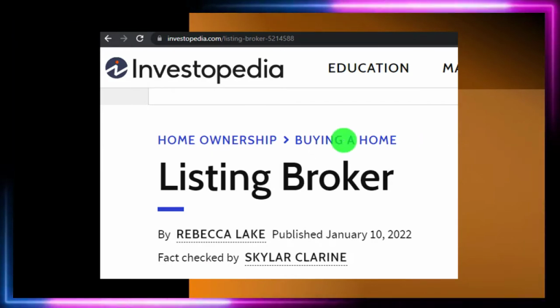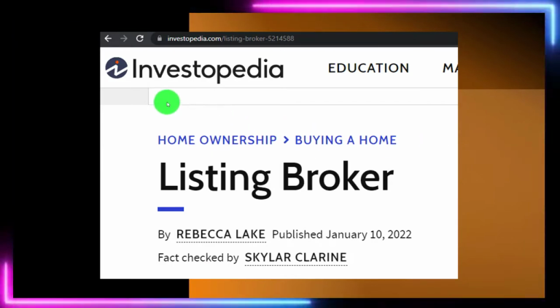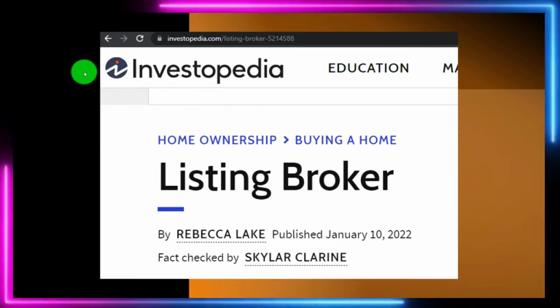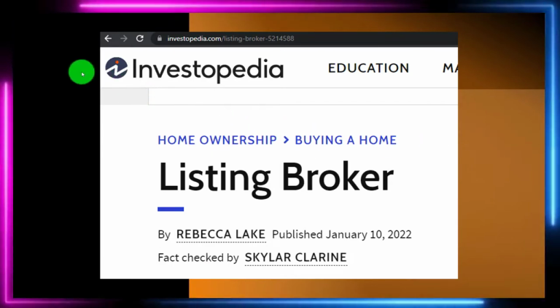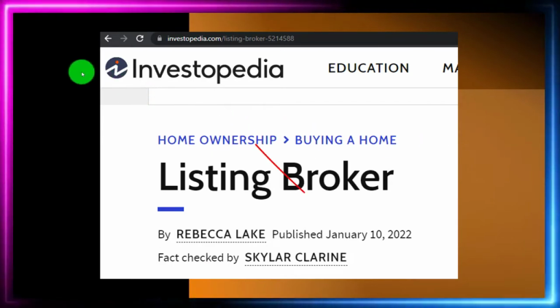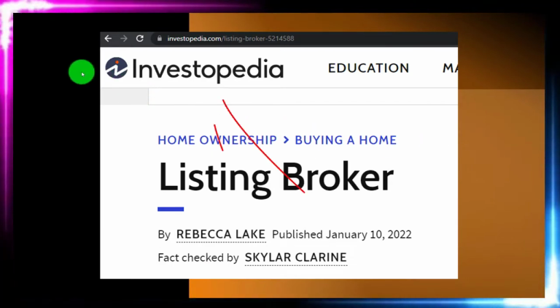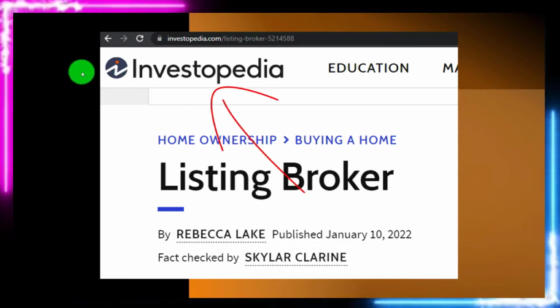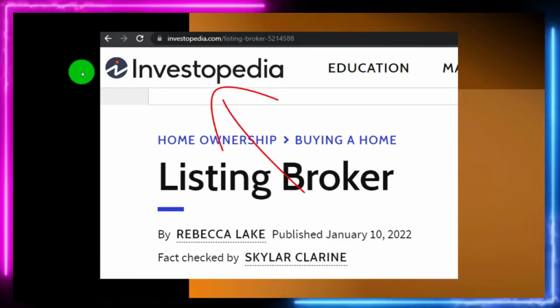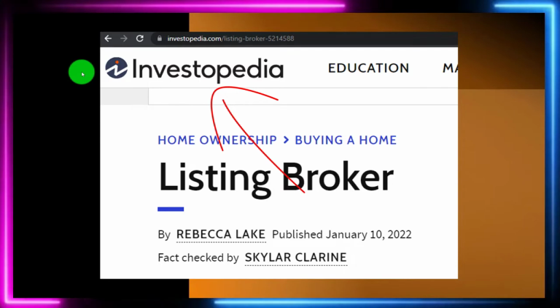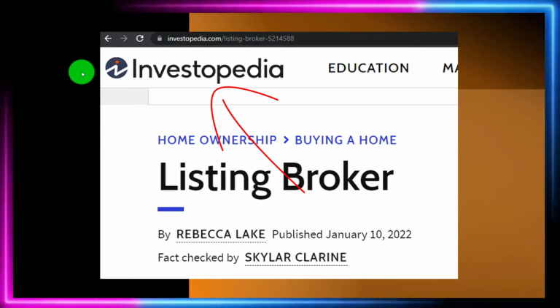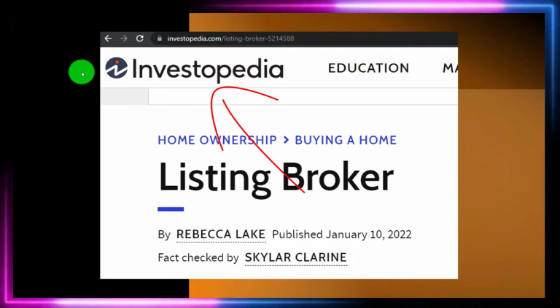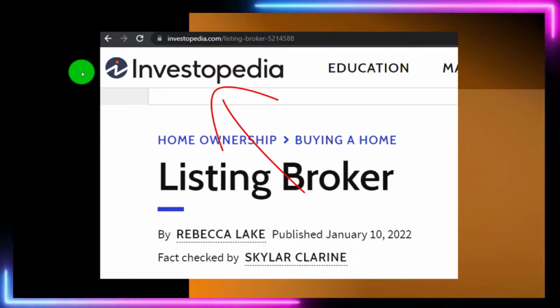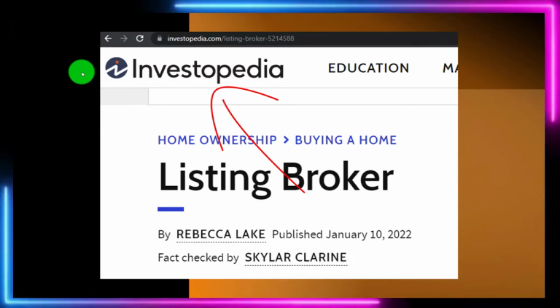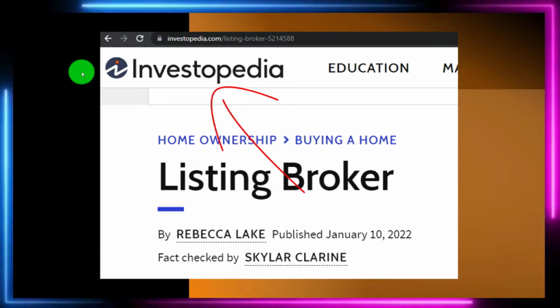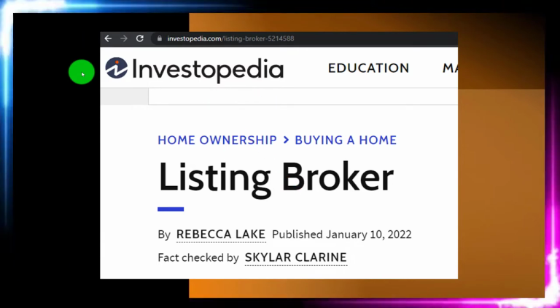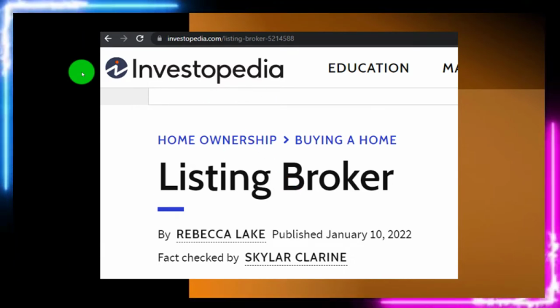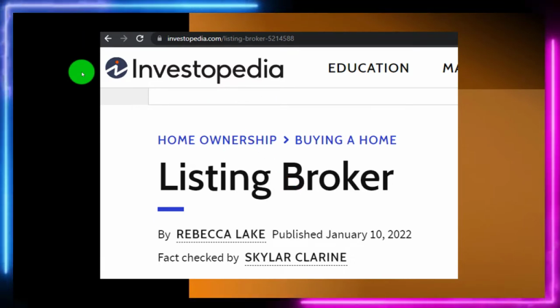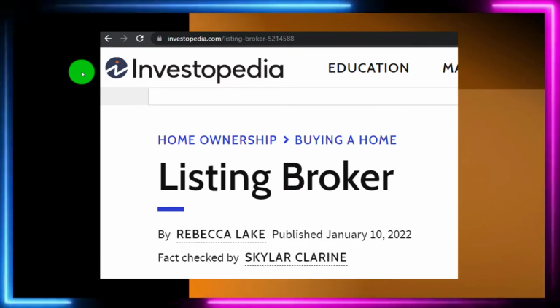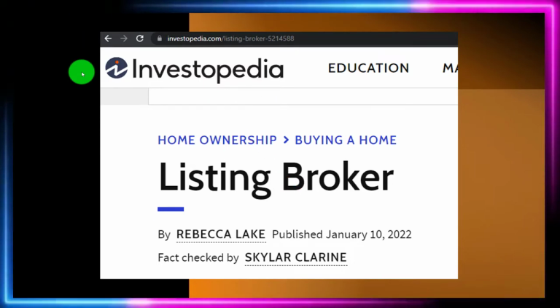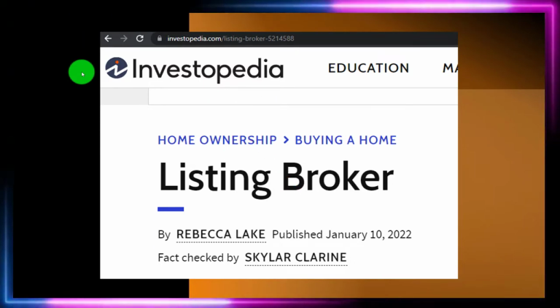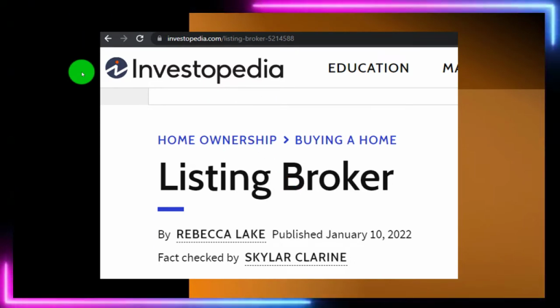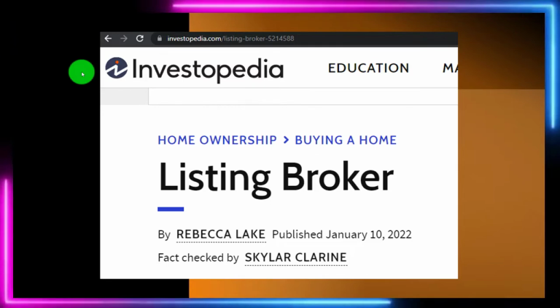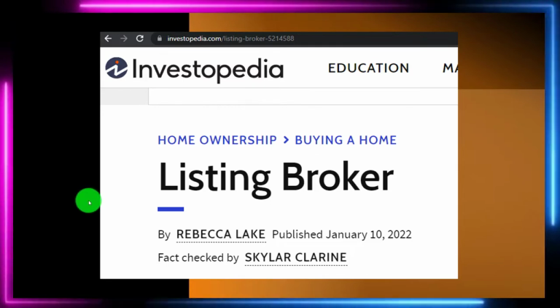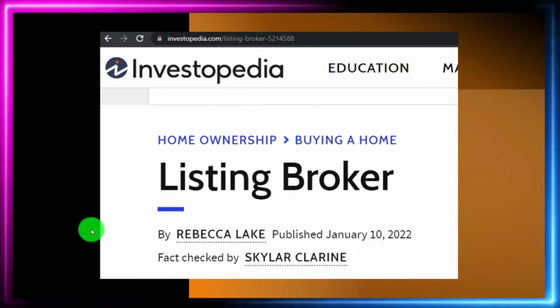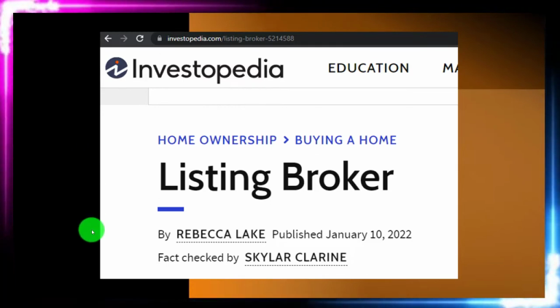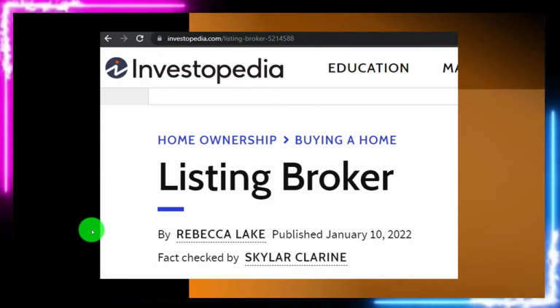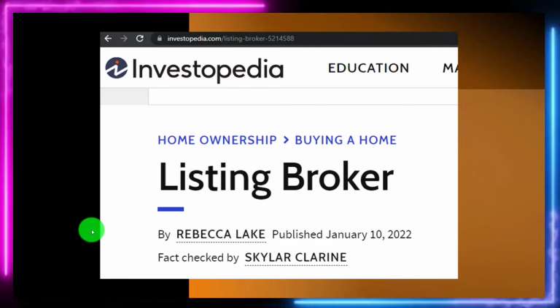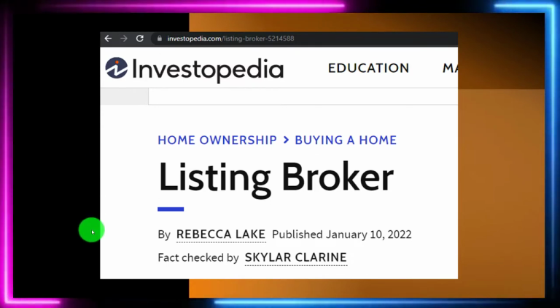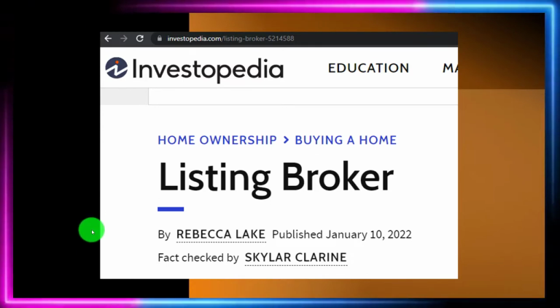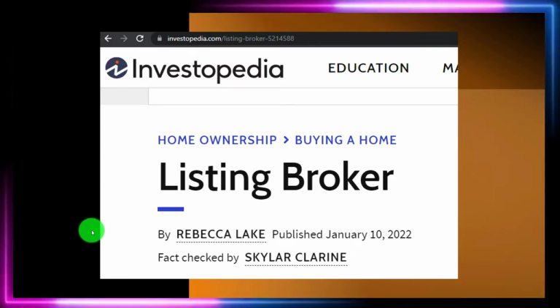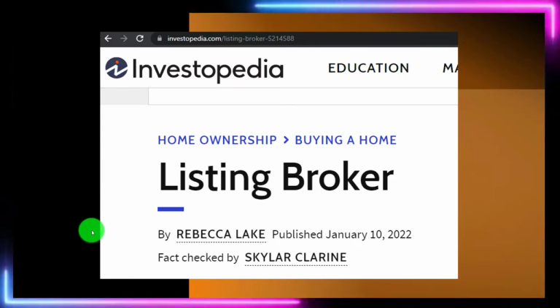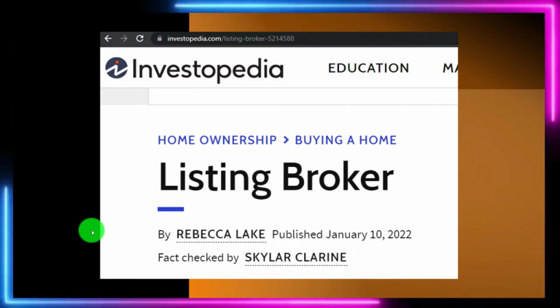Most of this information can be found at Investopedia, which you can find online. Take a look at the references and resources and continue your research from there. This is by Rebecca Lake, published January 10, 2022.